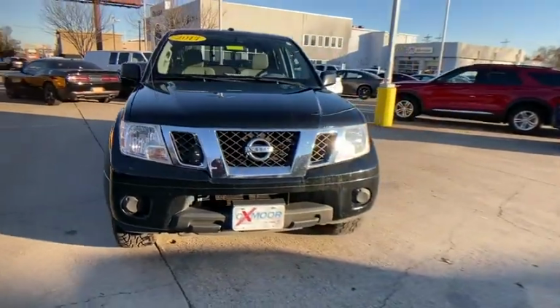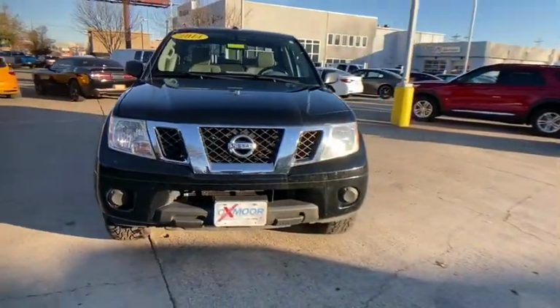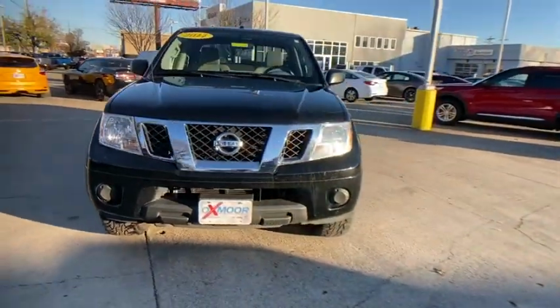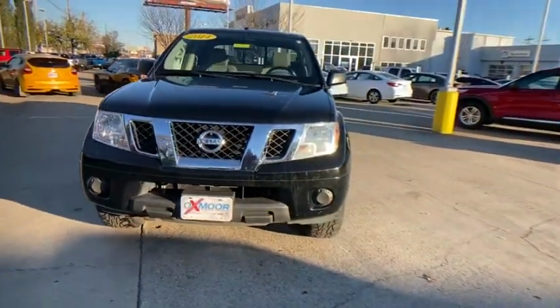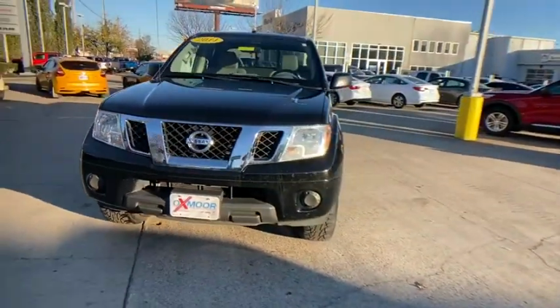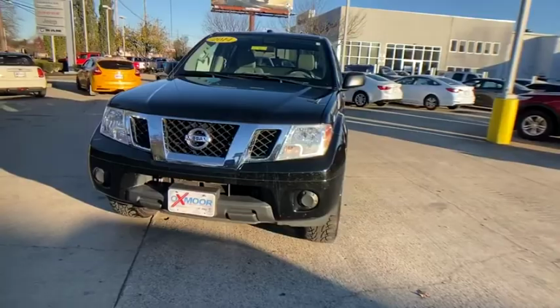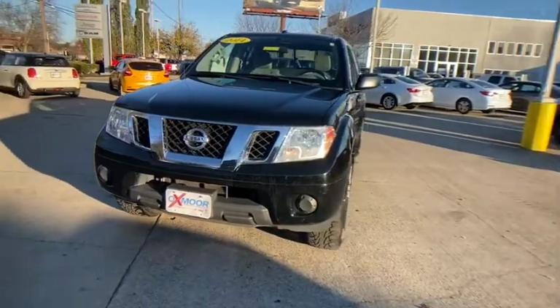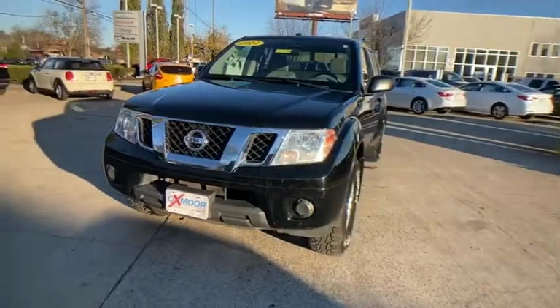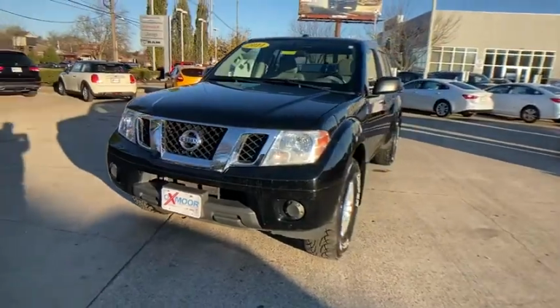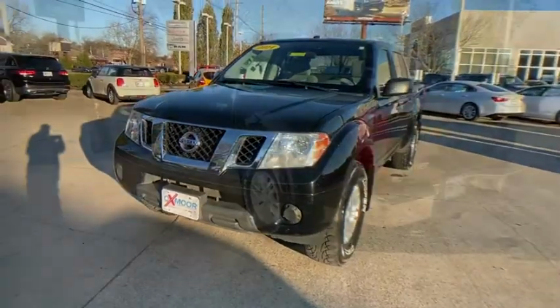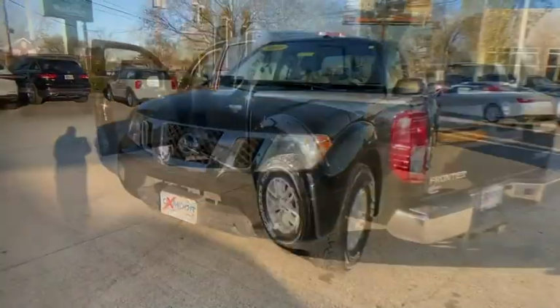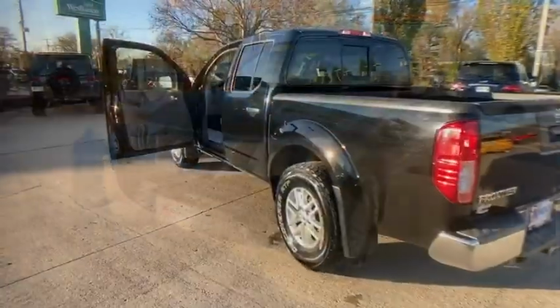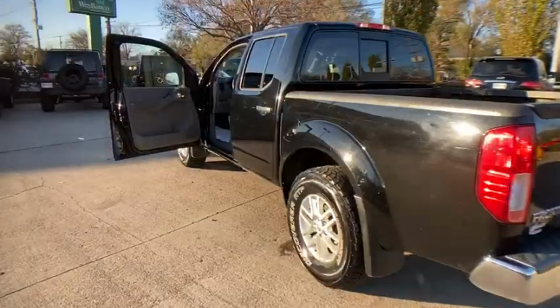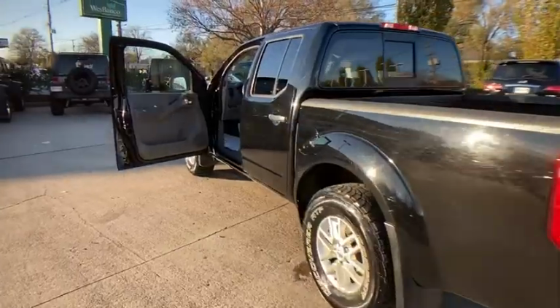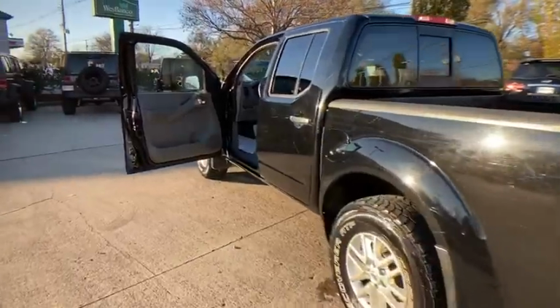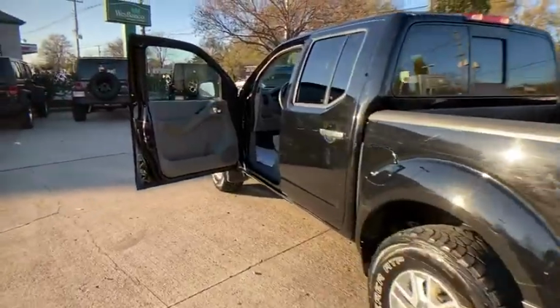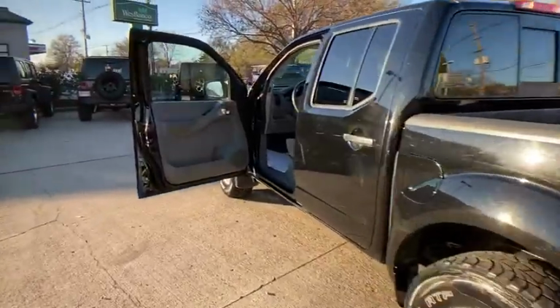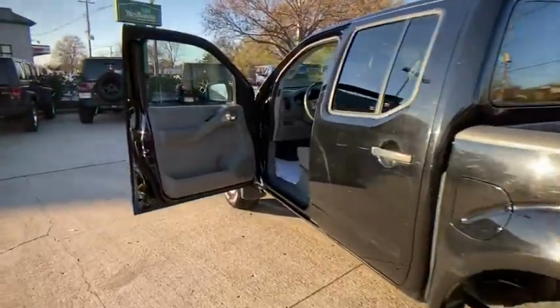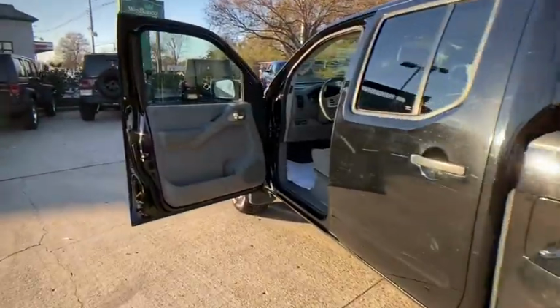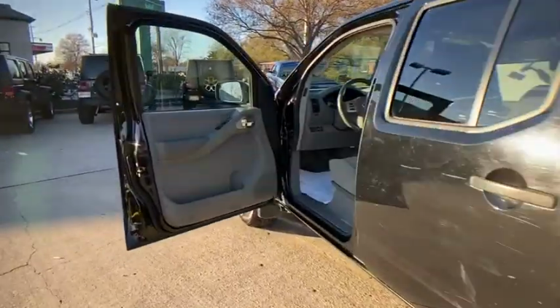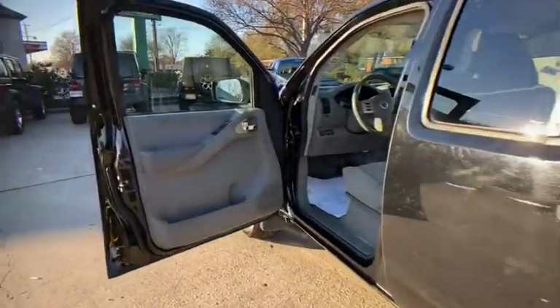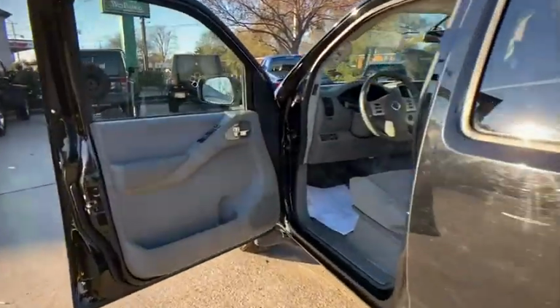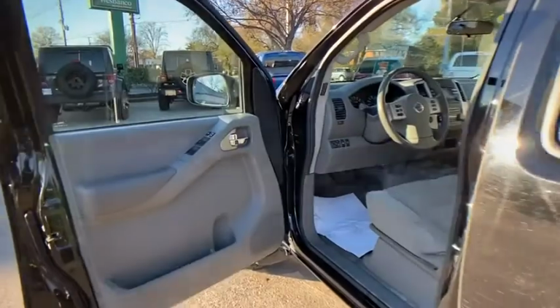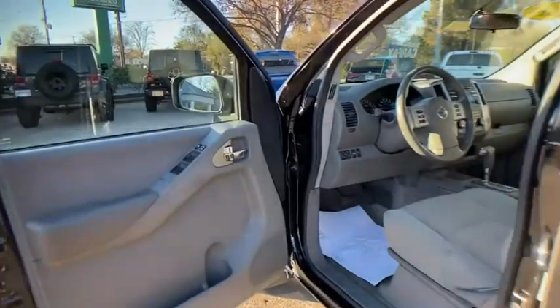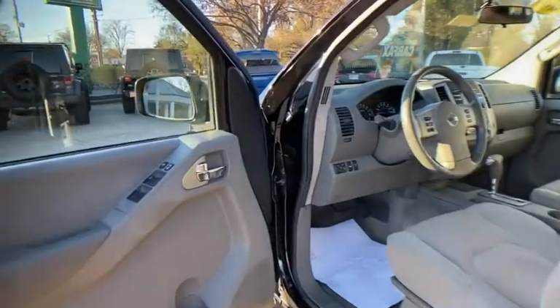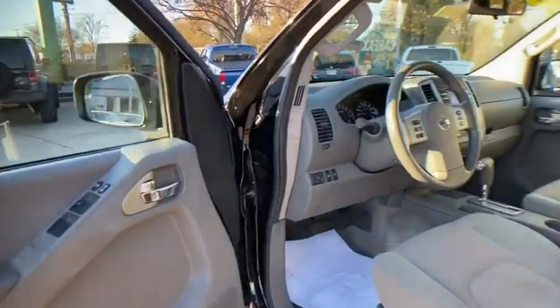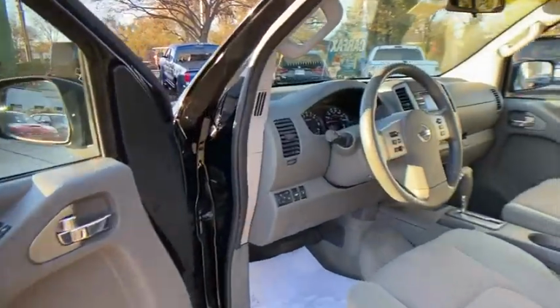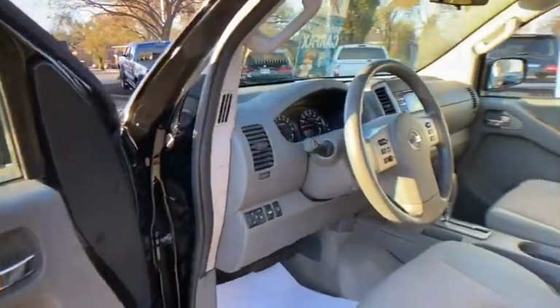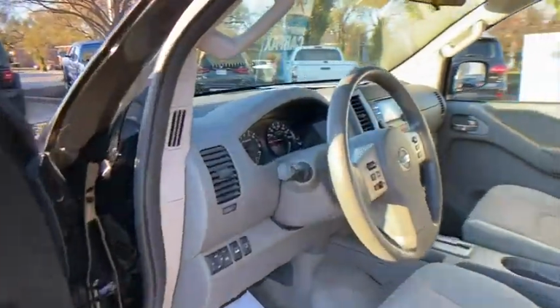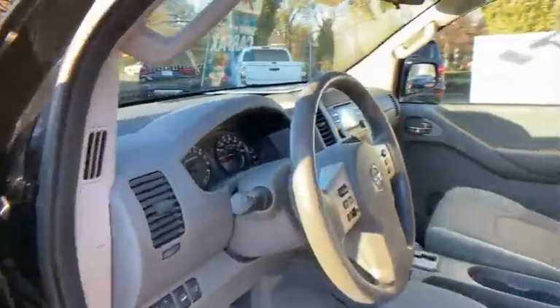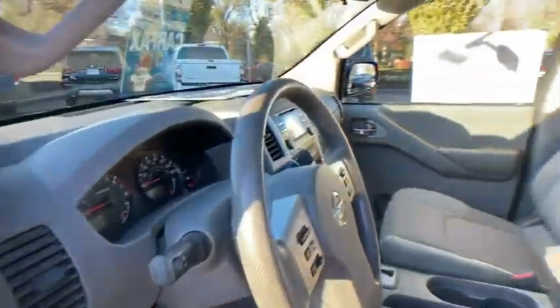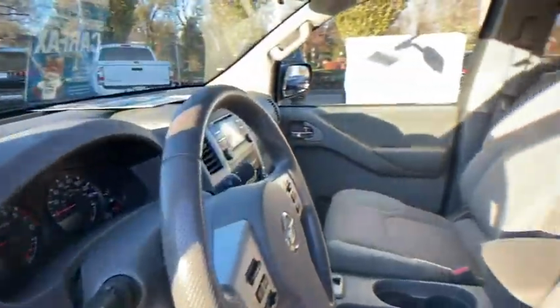The Frontier's interior comforts include cab versatility, under-seat storage, and seating for five. This vehicle has less than 110,000 miles.